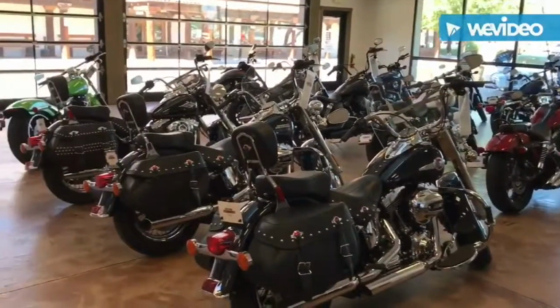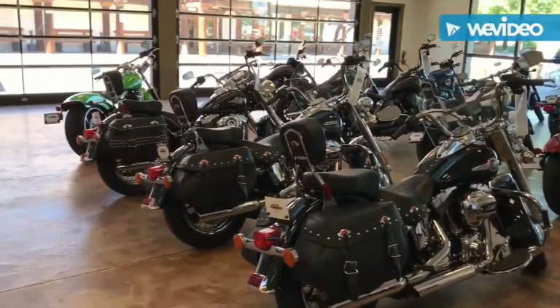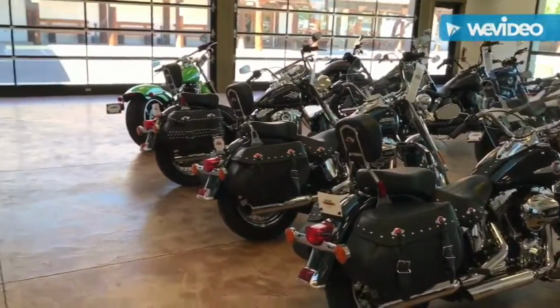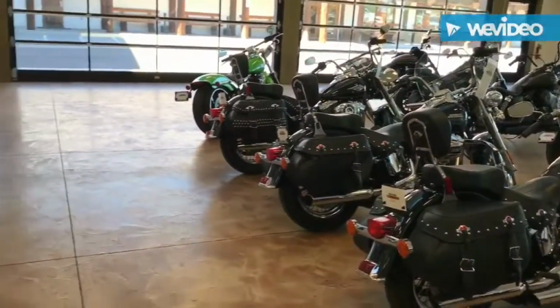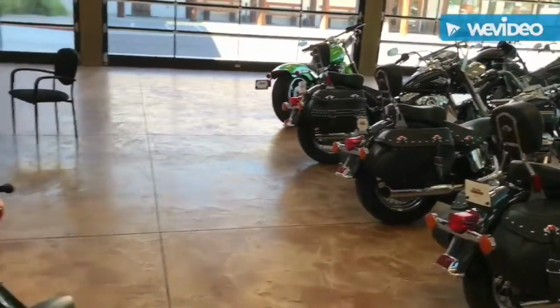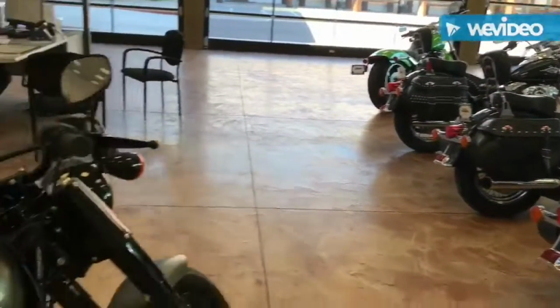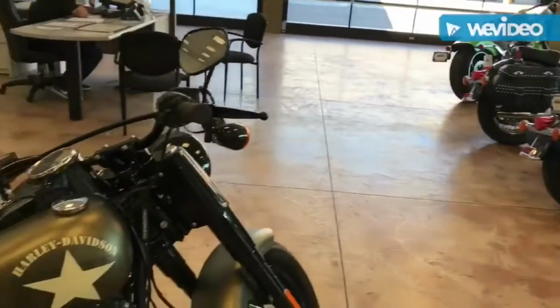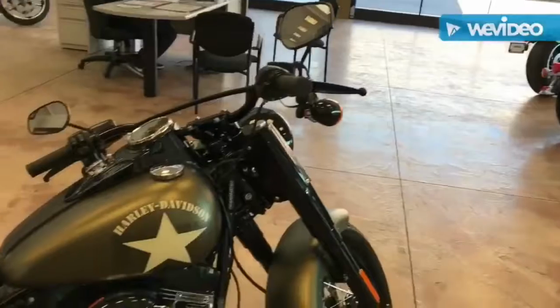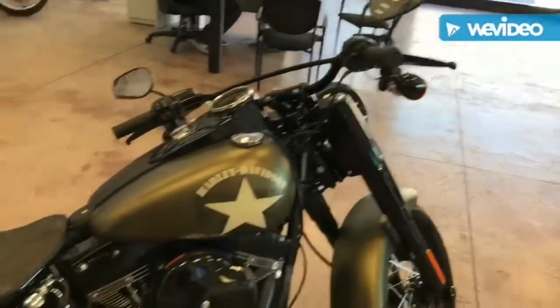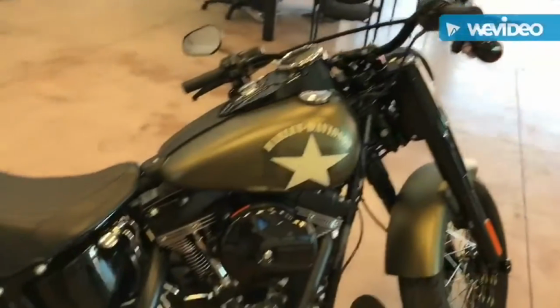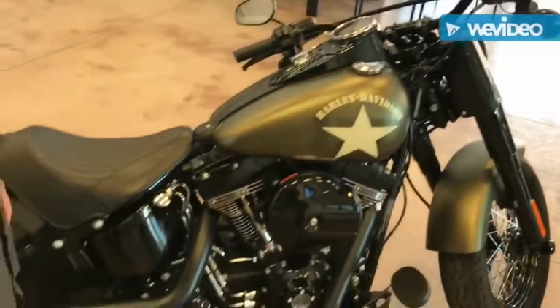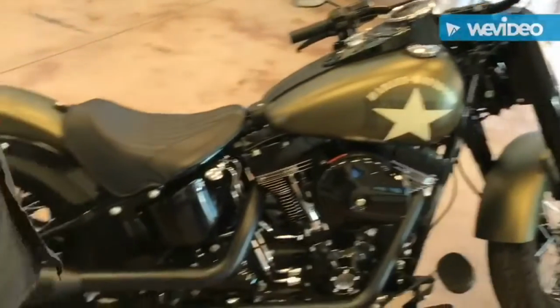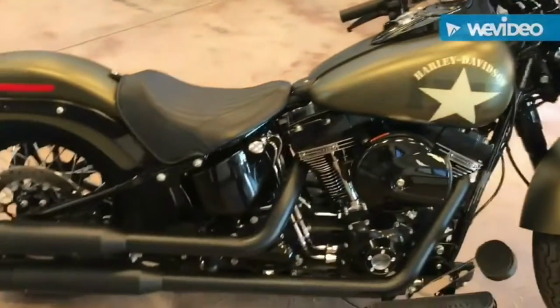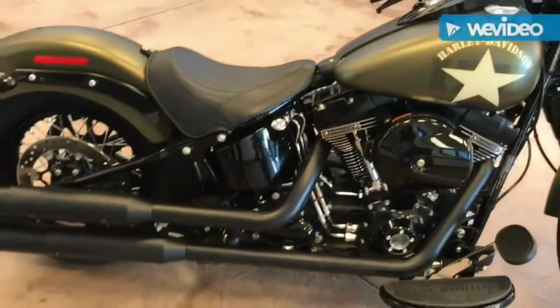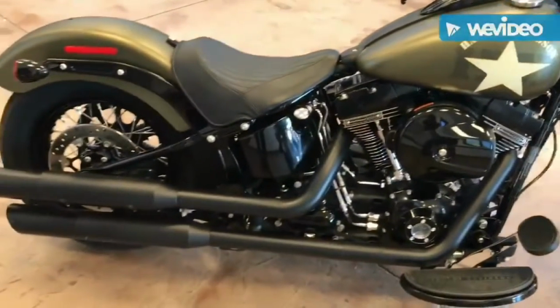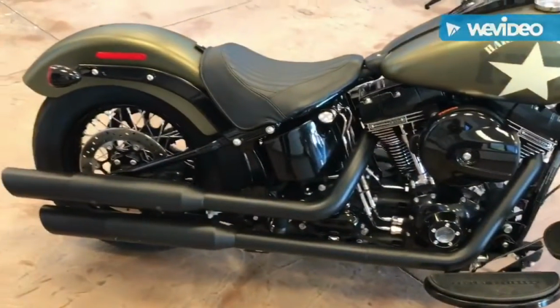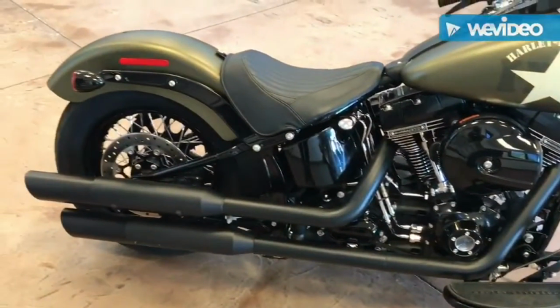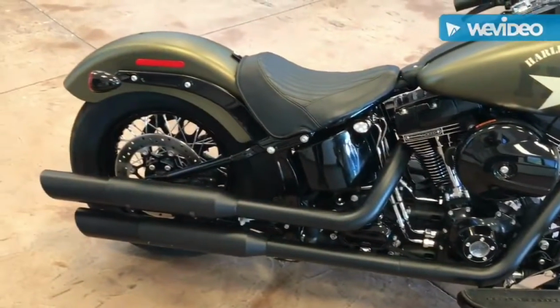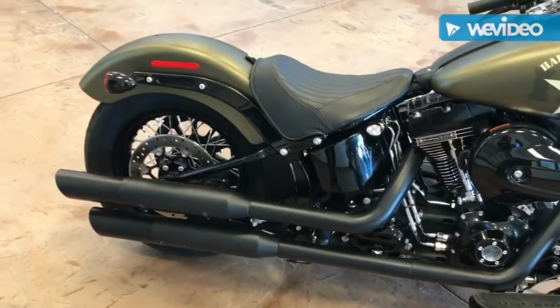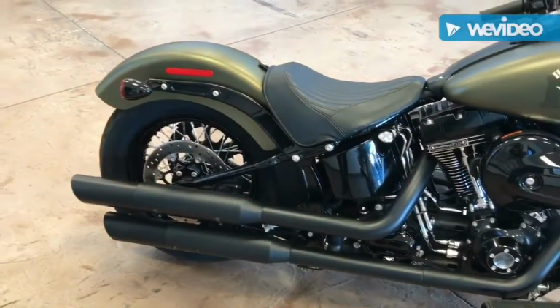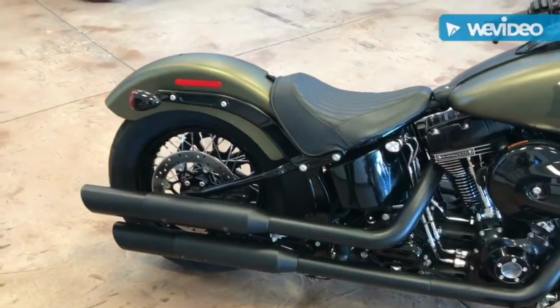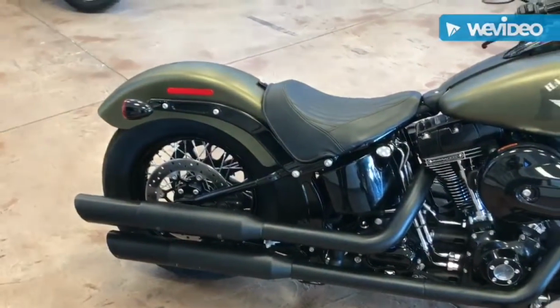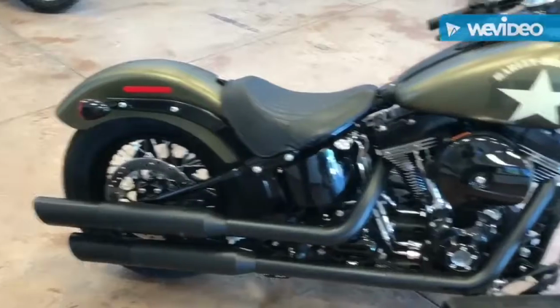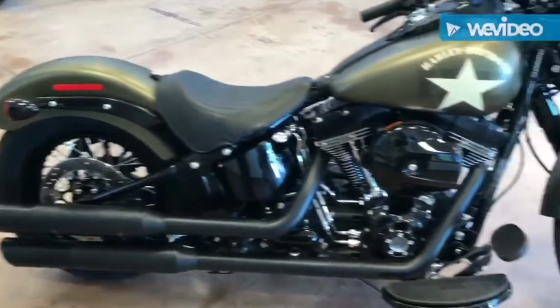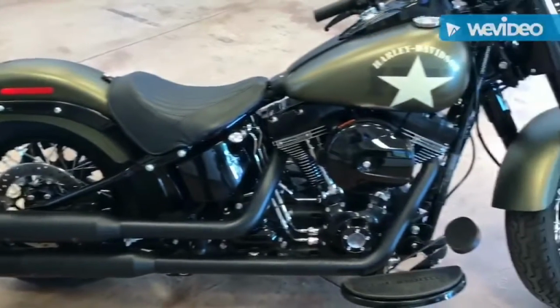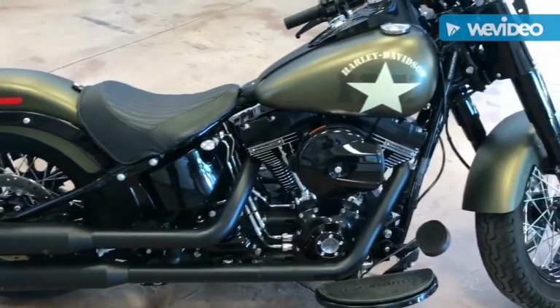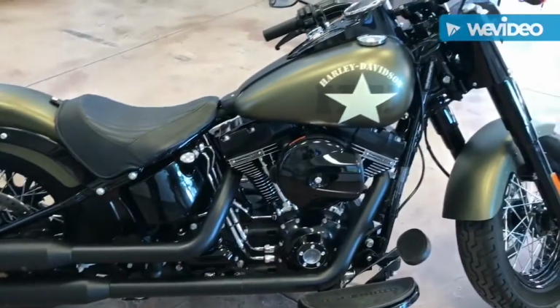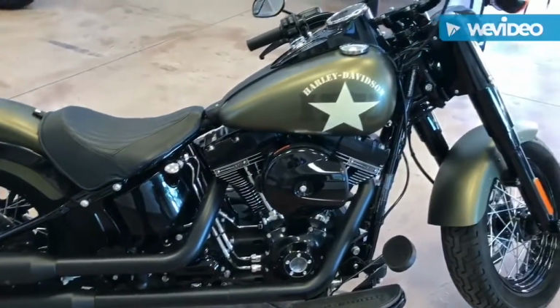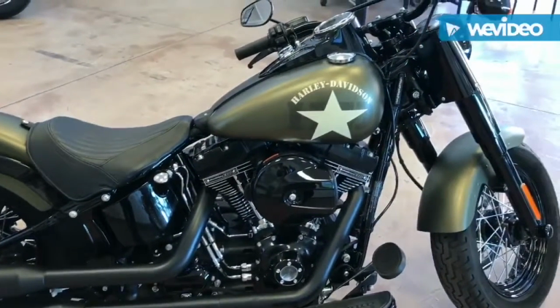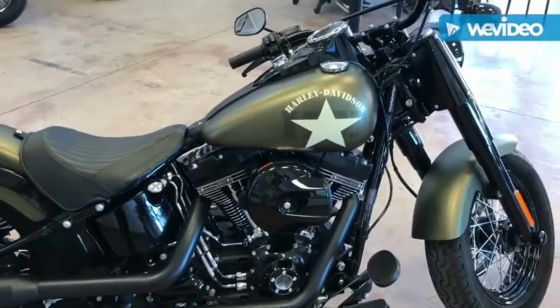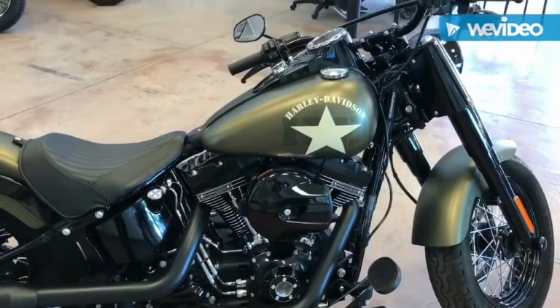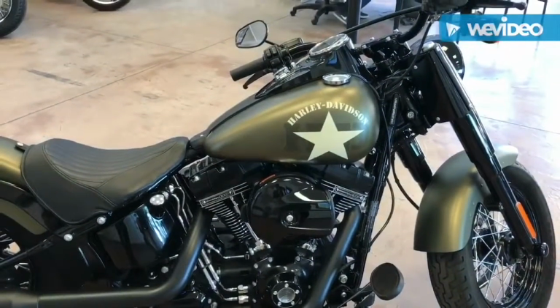Again, this is Brian with Desert Wynn Harley — come in here, check things out and come hang out with us. Again our Bike of the Week: 2017 Softail Slim Olive Gold Denim. Have a great week guys.